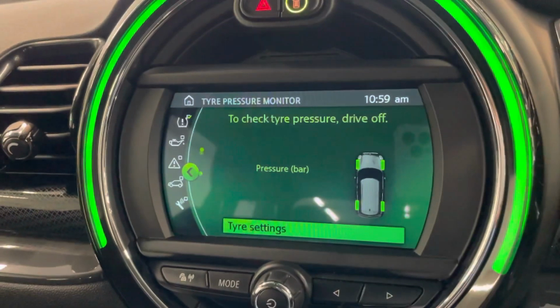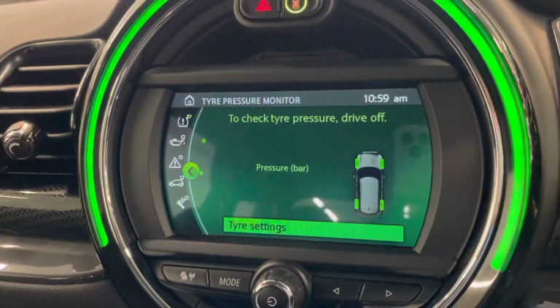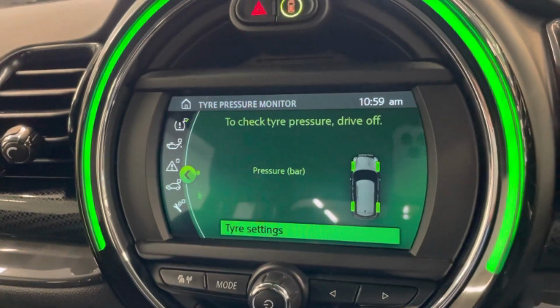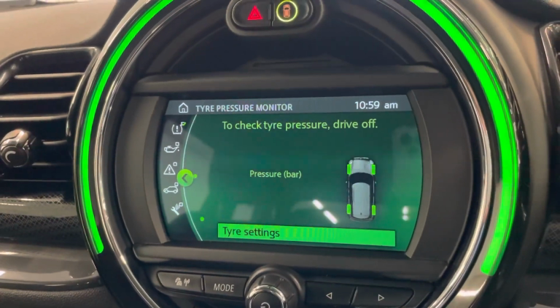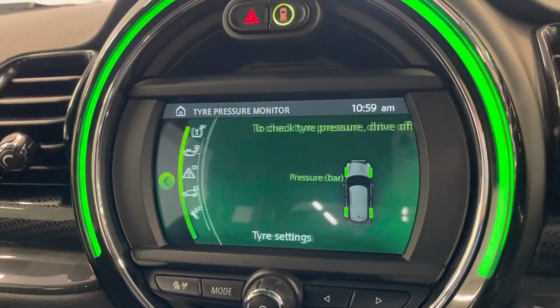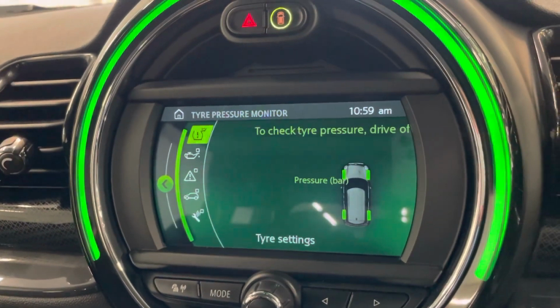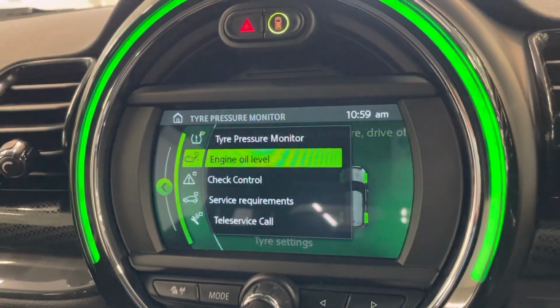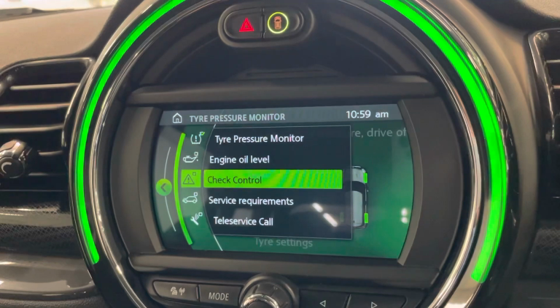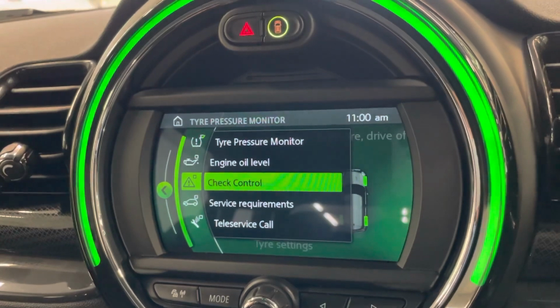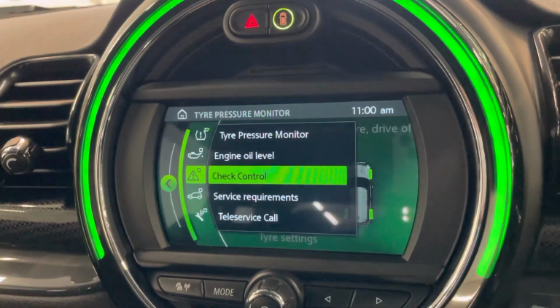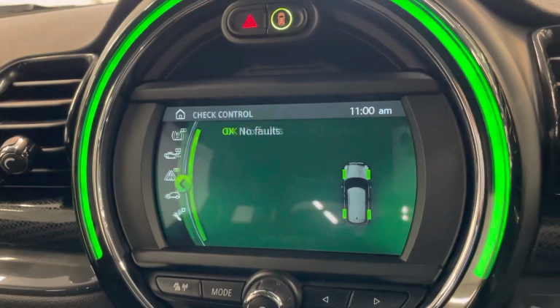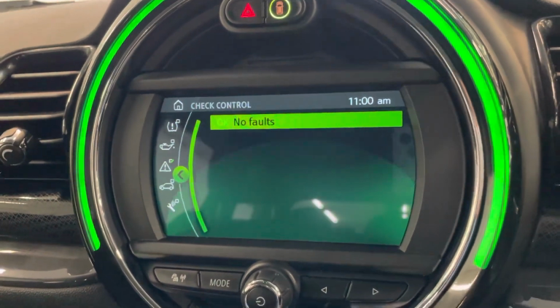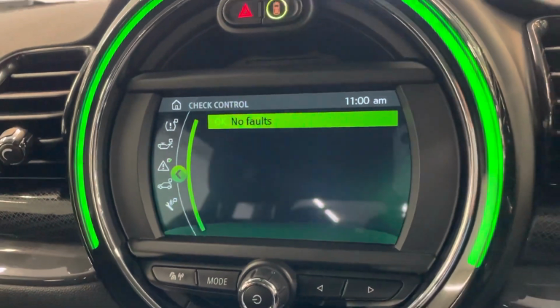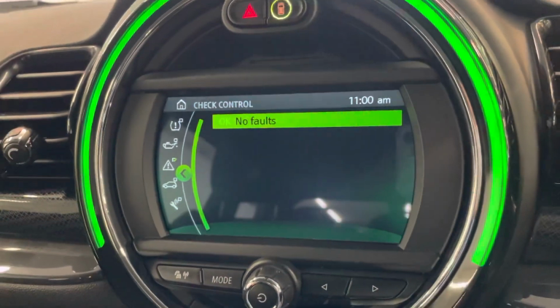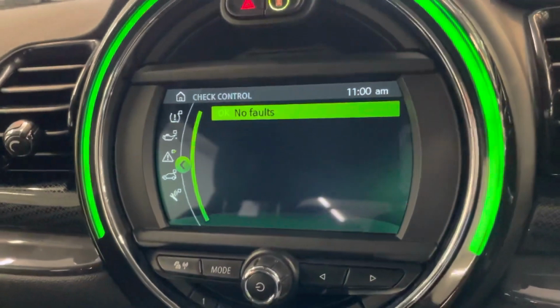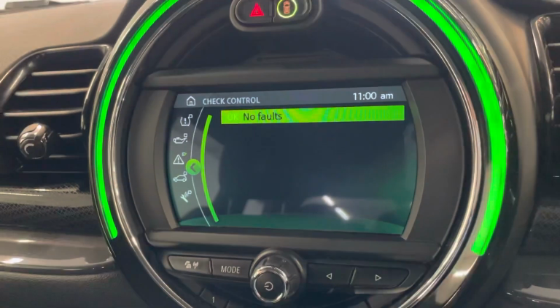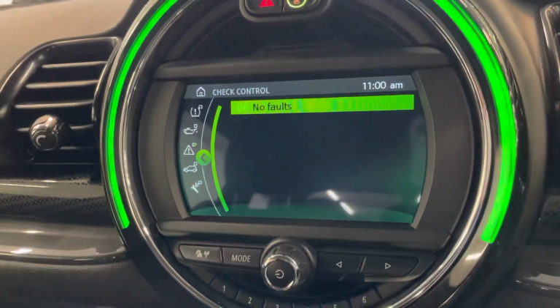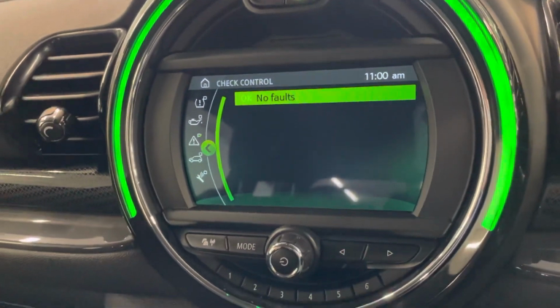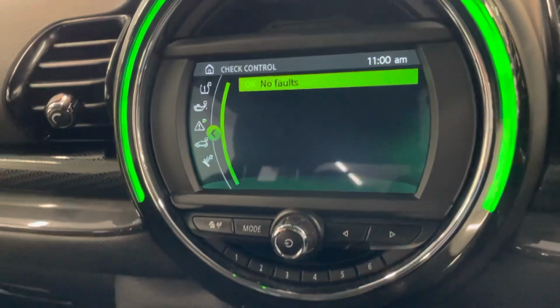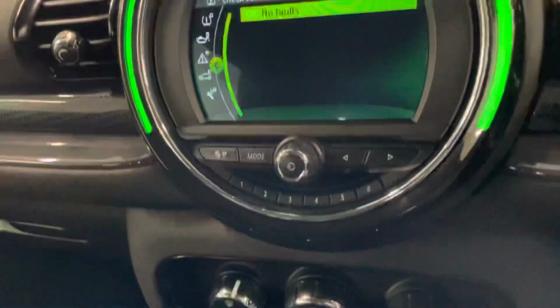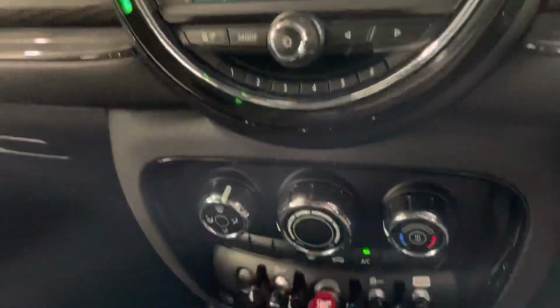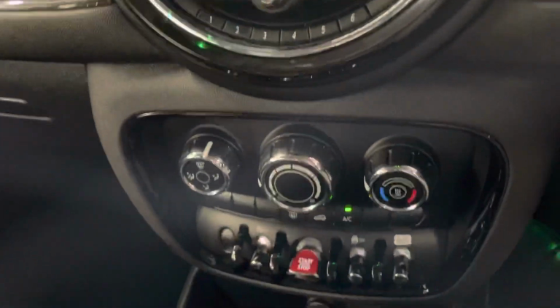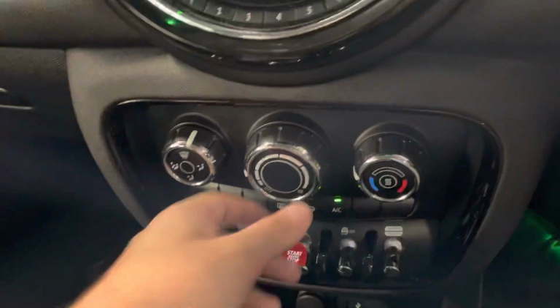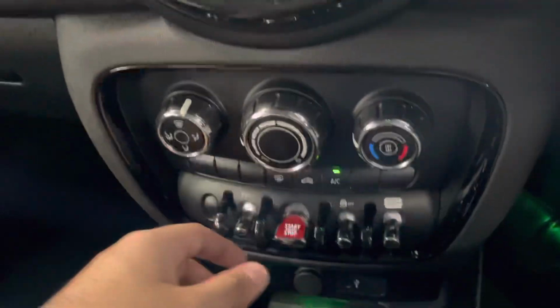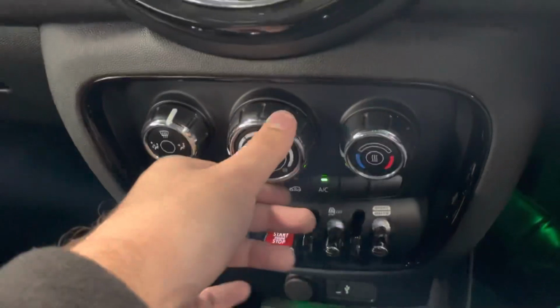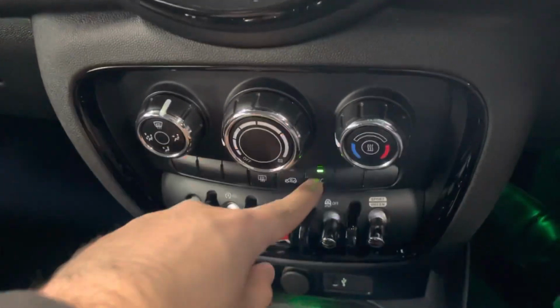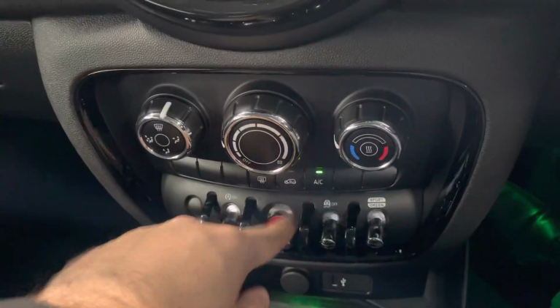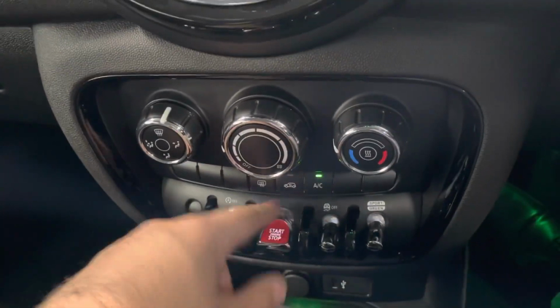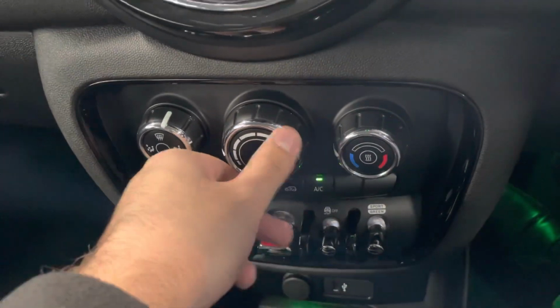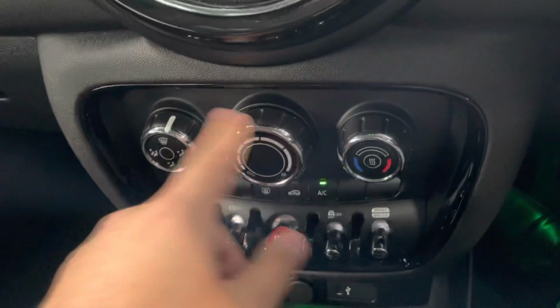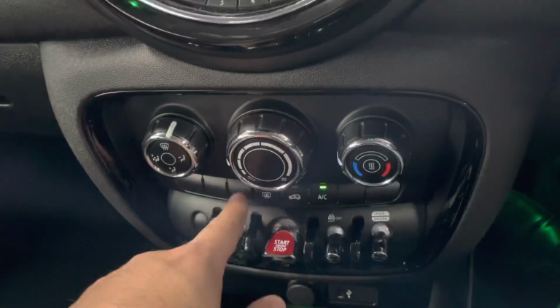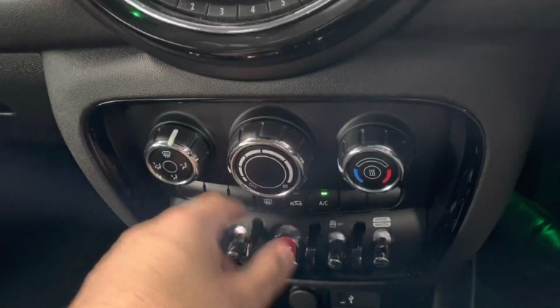We can see all the controls as well. Let's do a check control — there are no faults on the vehicle, so mechanically the car is bang on. Just down below you have your air con, and also the AC button just there. You also have your front and rear demisters.